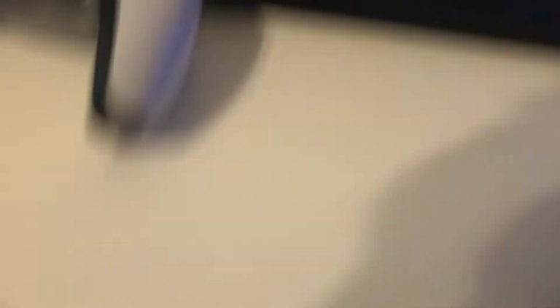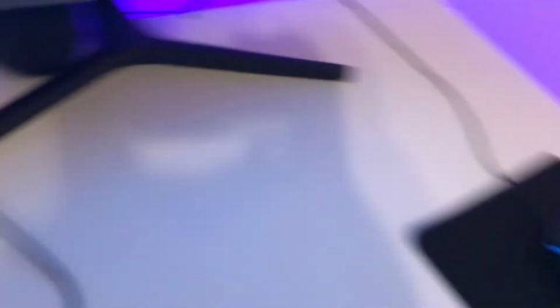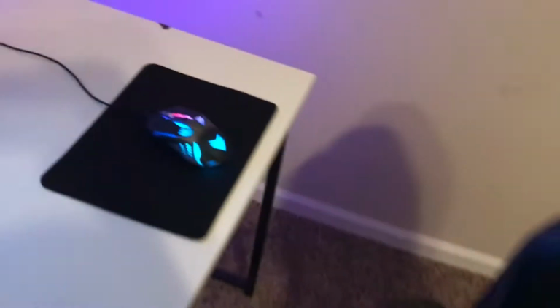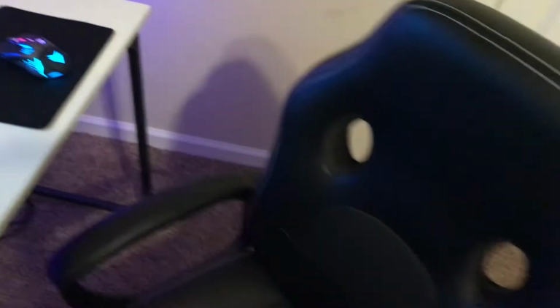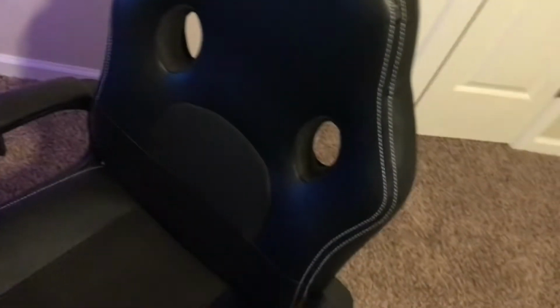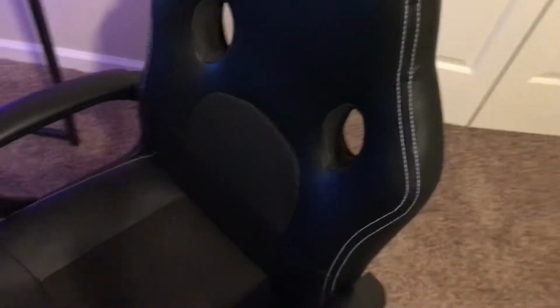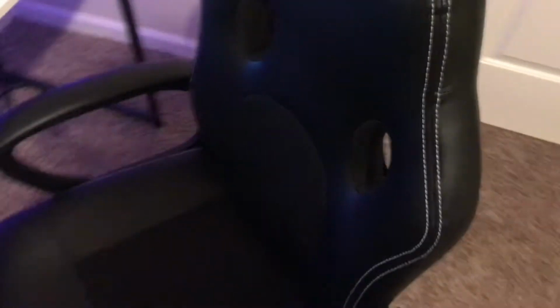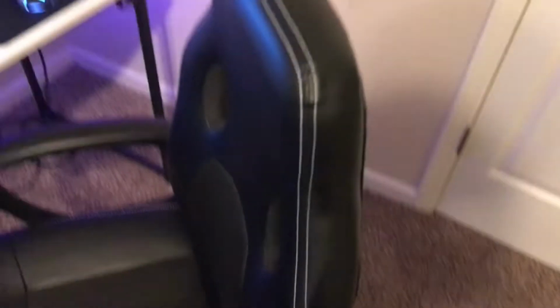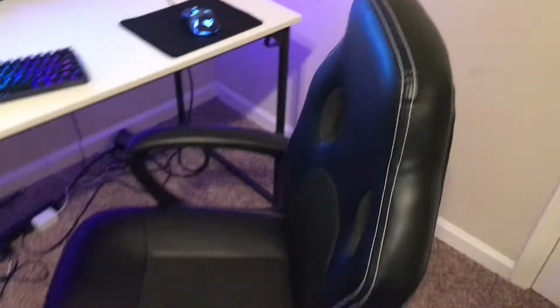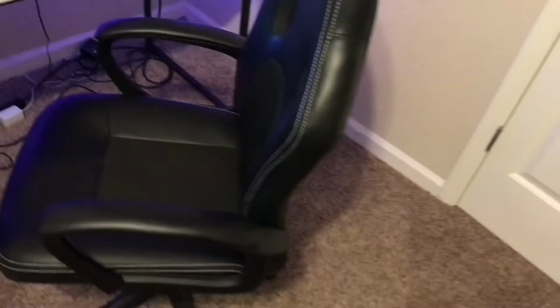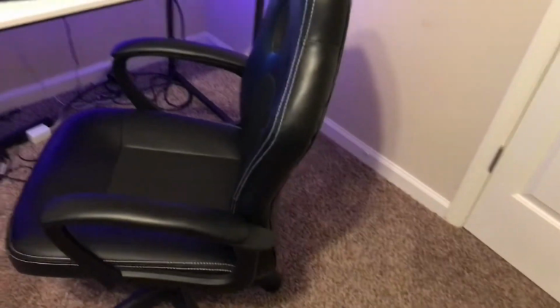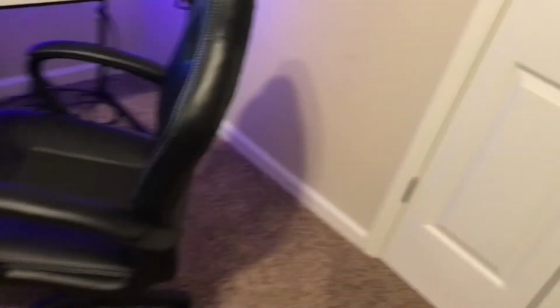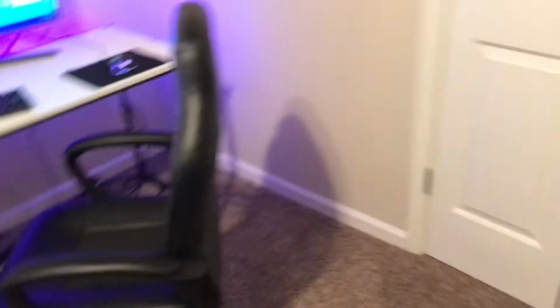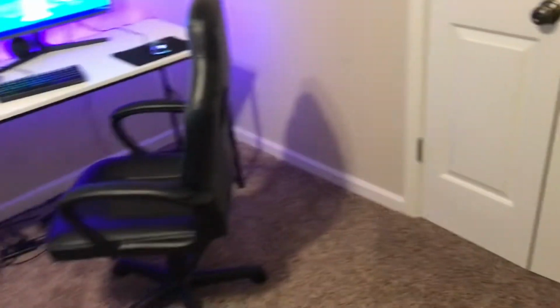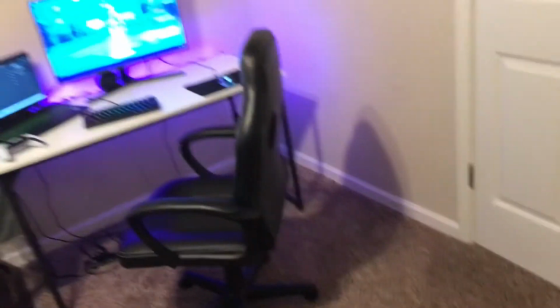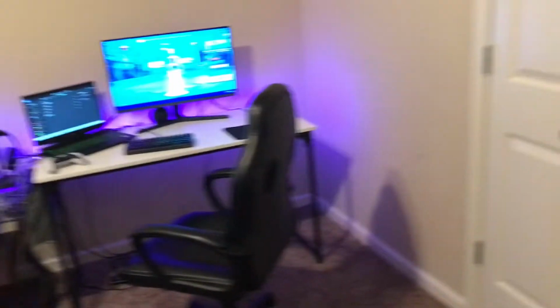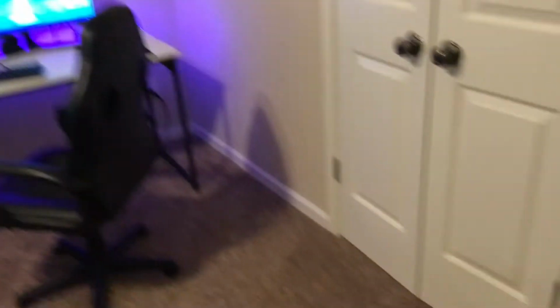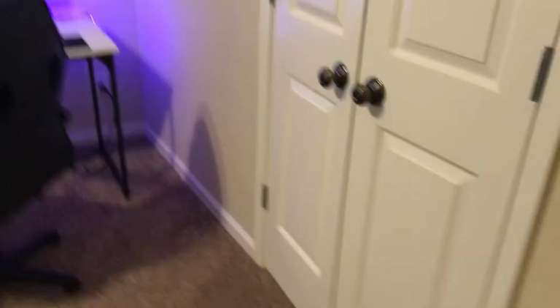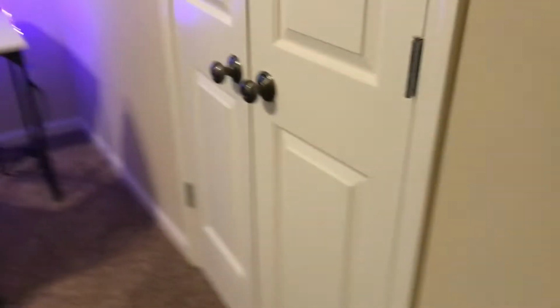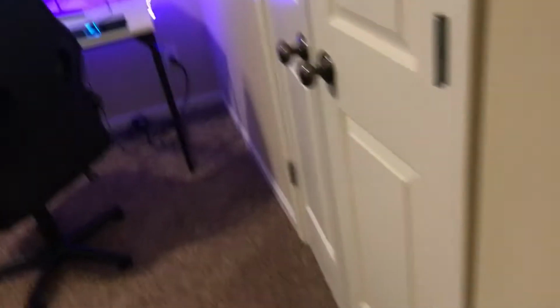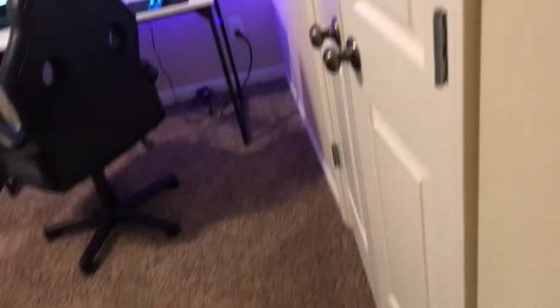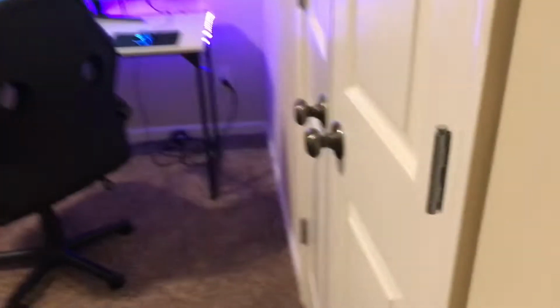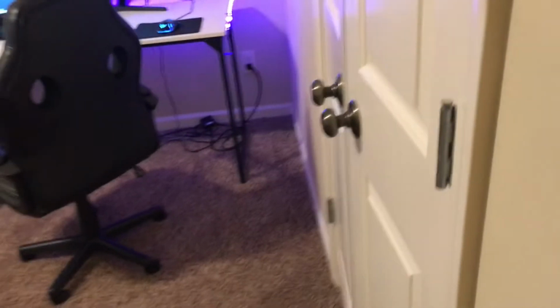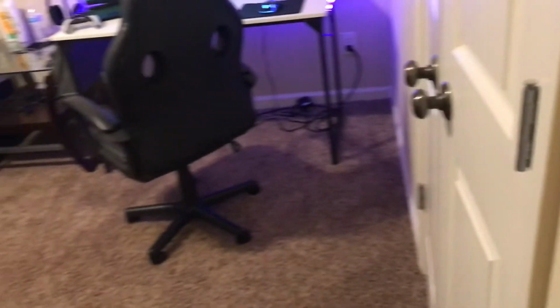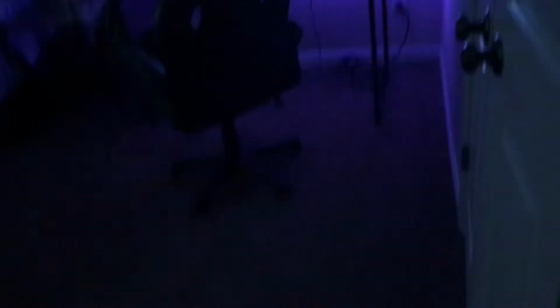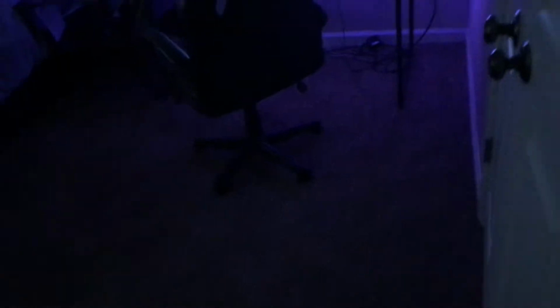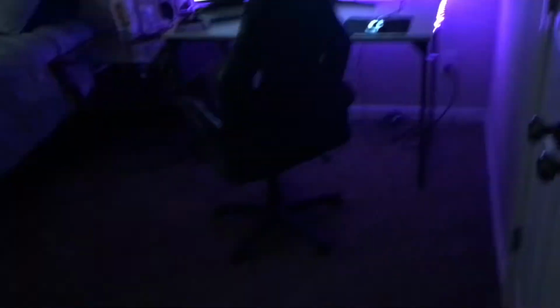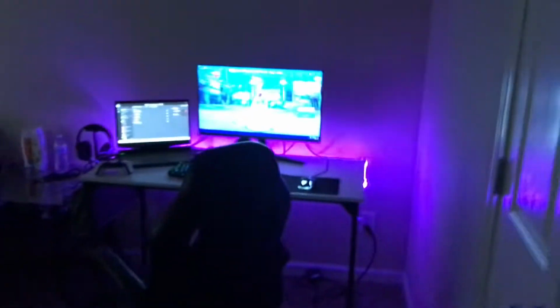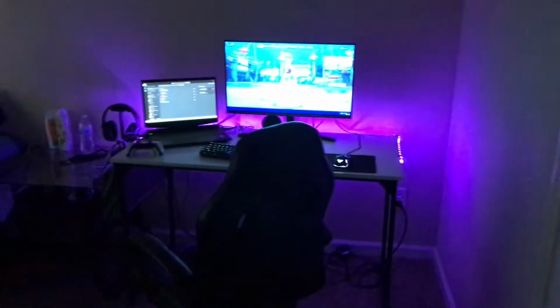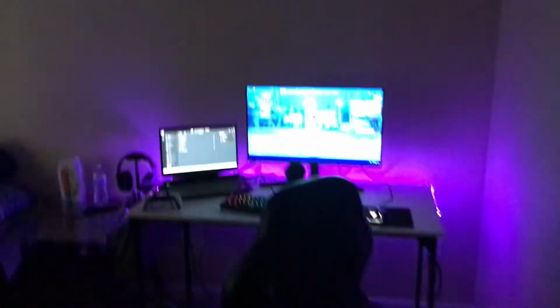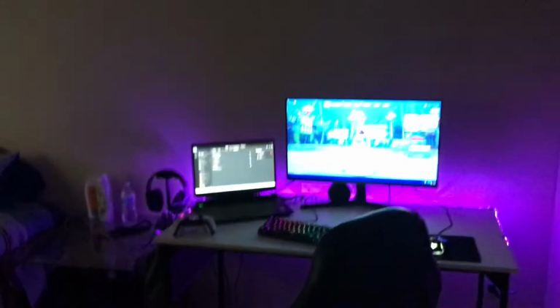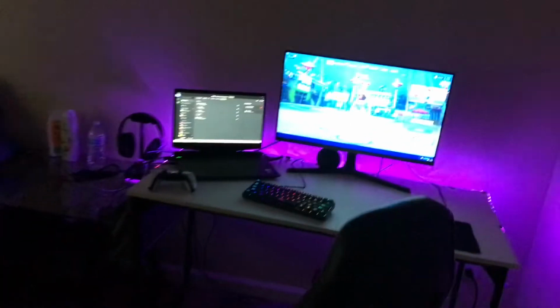And then here I have my chair — a regular office chair. Now I'll show y'all what it looks like with the lights off. That's what it looks like with the lights off.